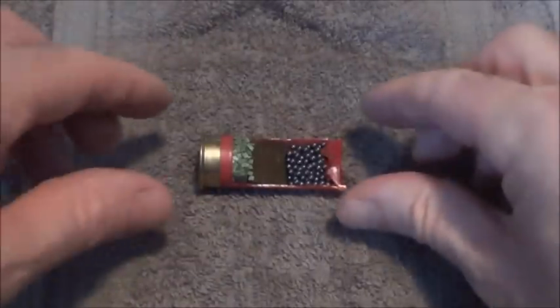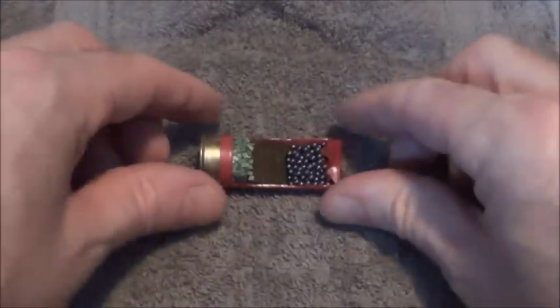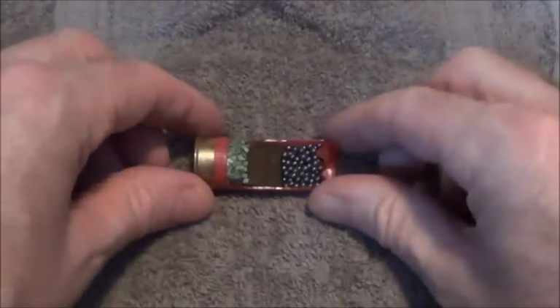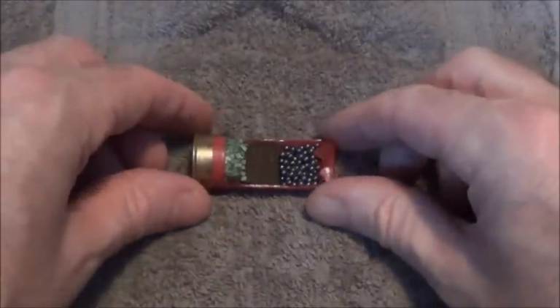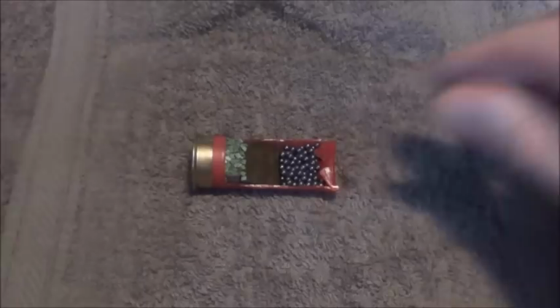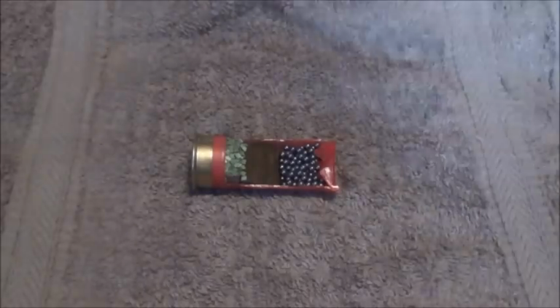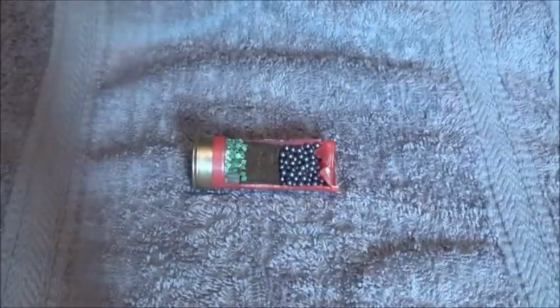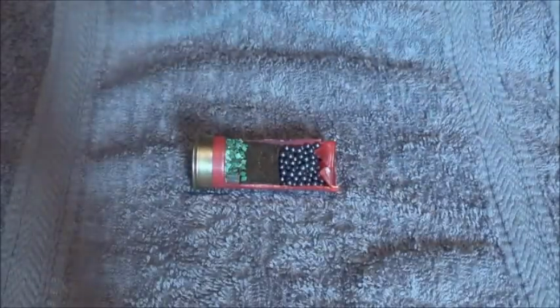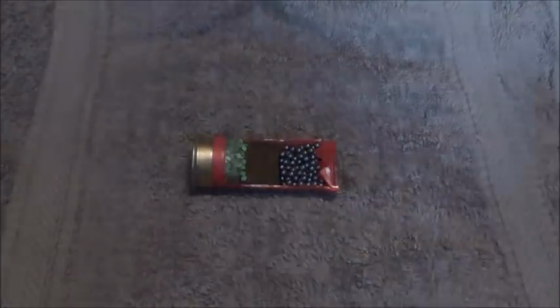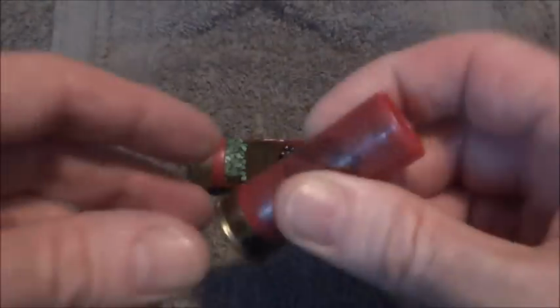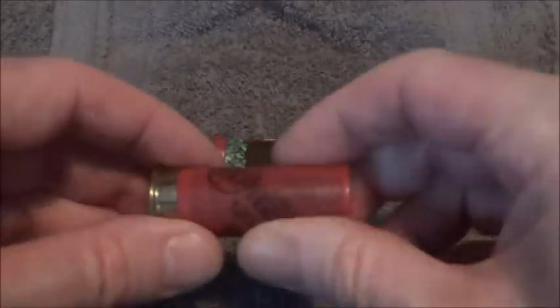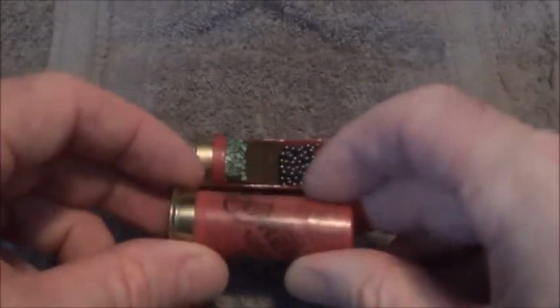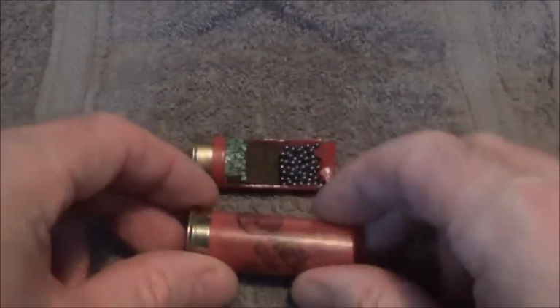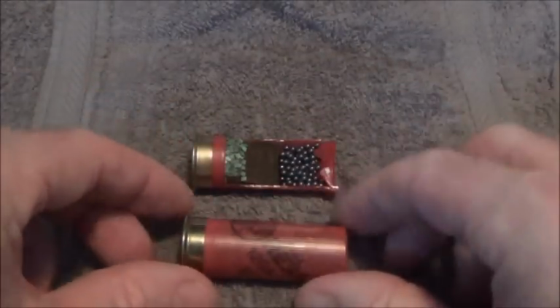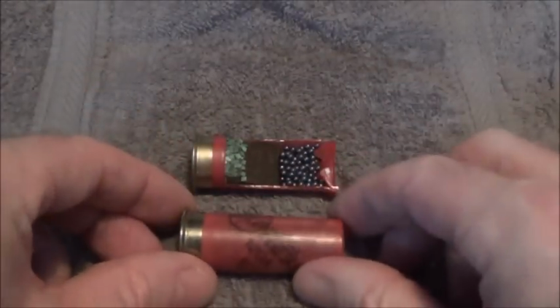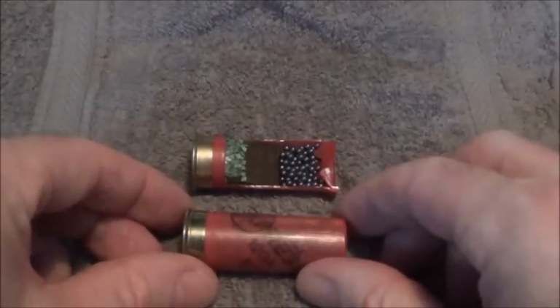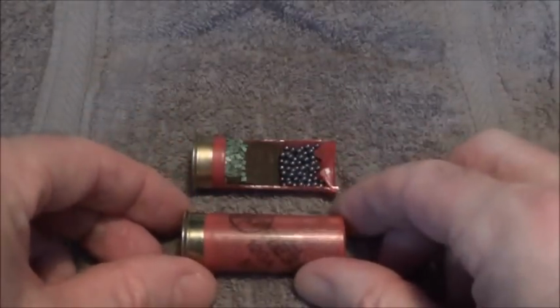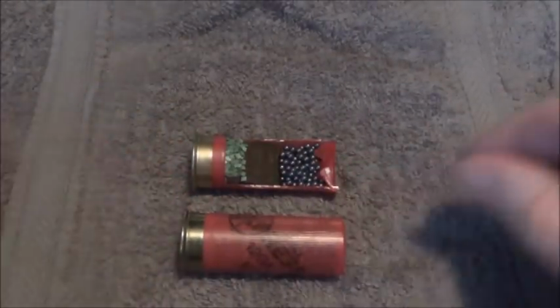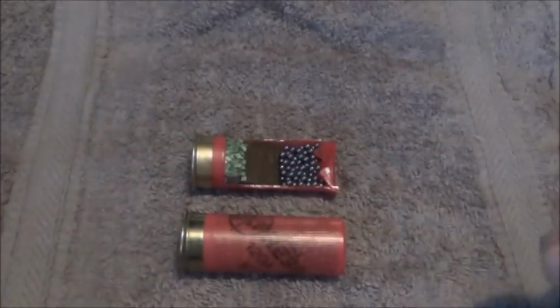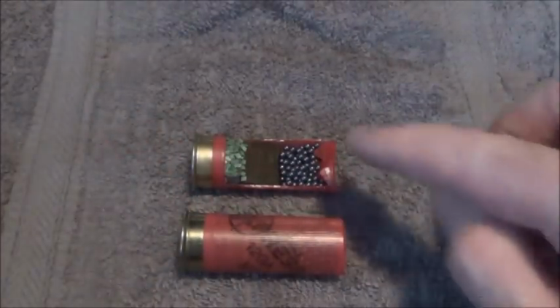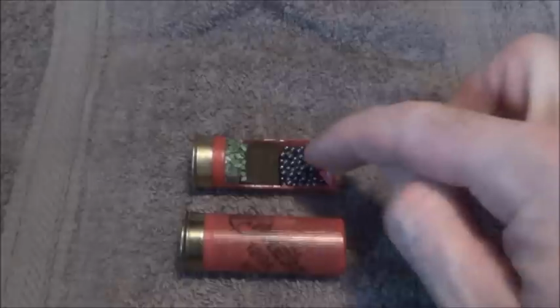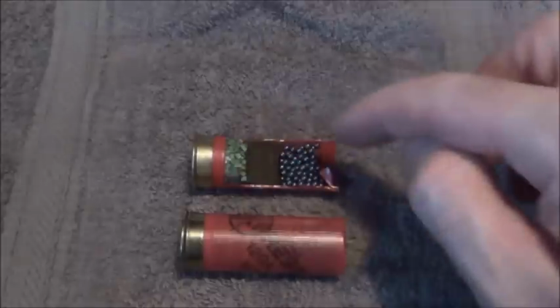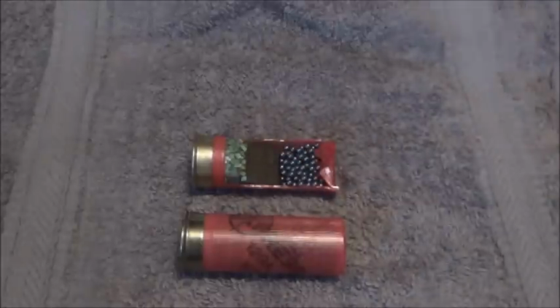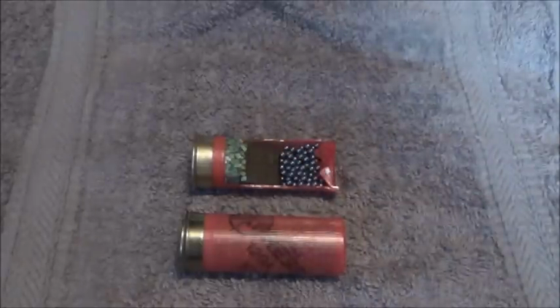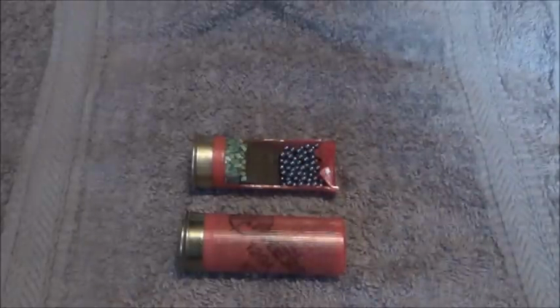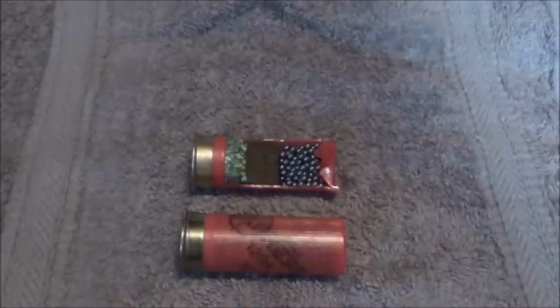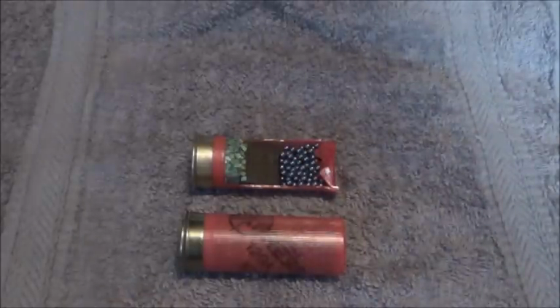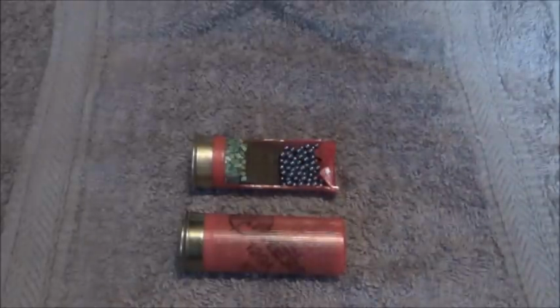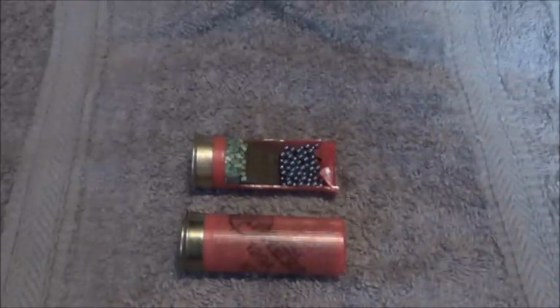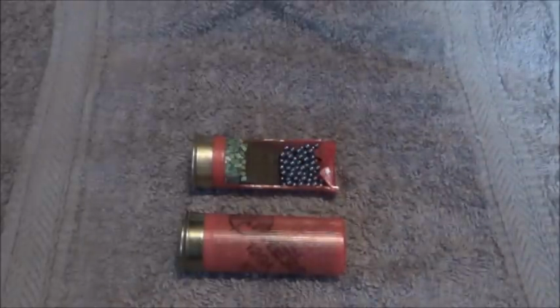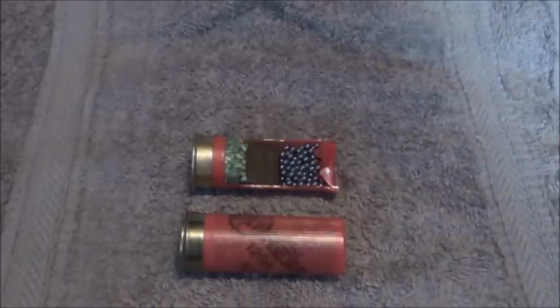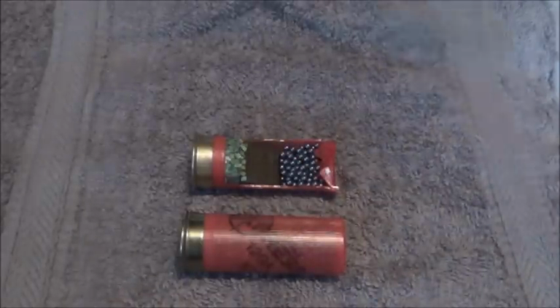So that's it — that's how a shotgun cartridge works, that's the basics. You can see it's the same cartridge, but that shows you what is actually going on inside a shotgun cartridge.